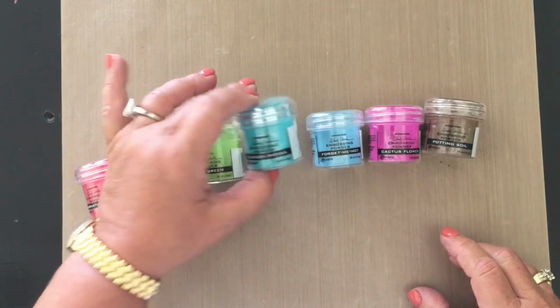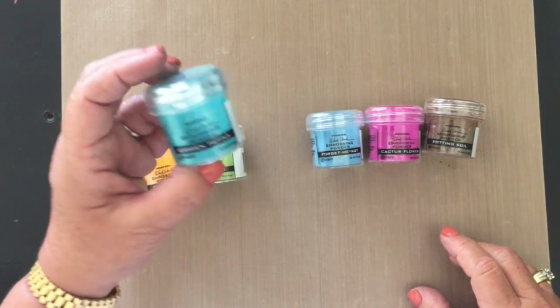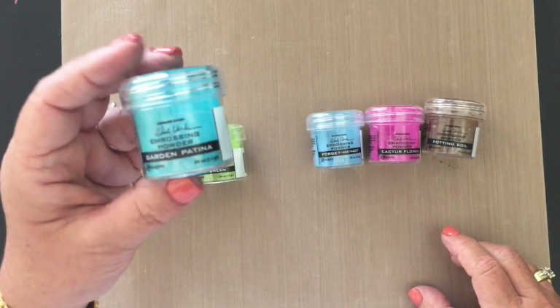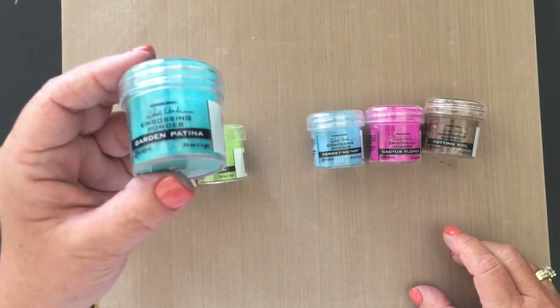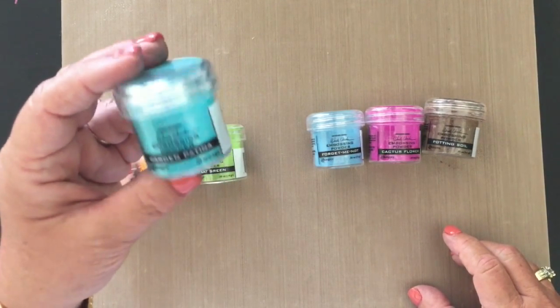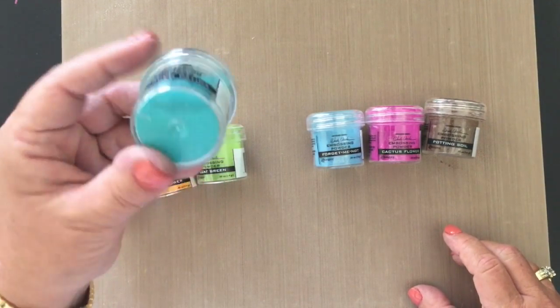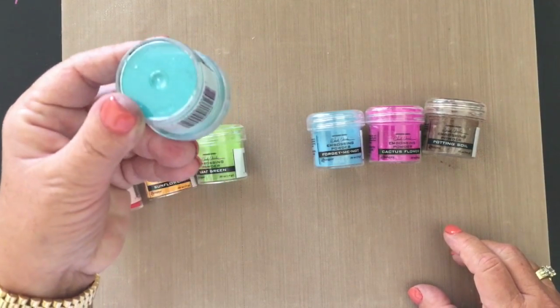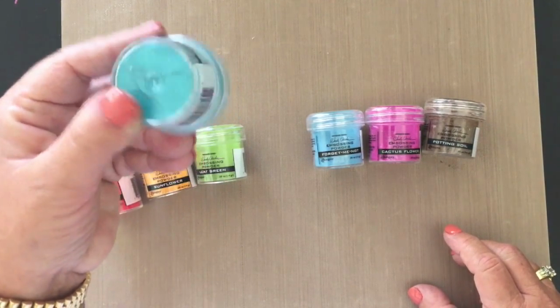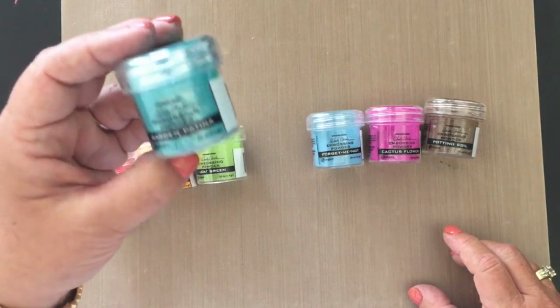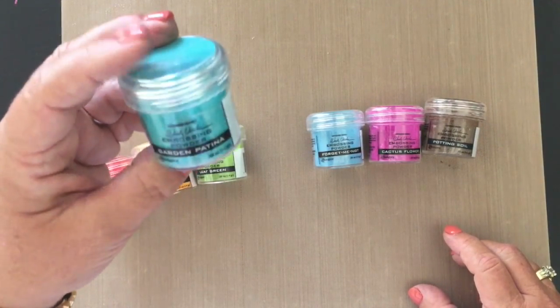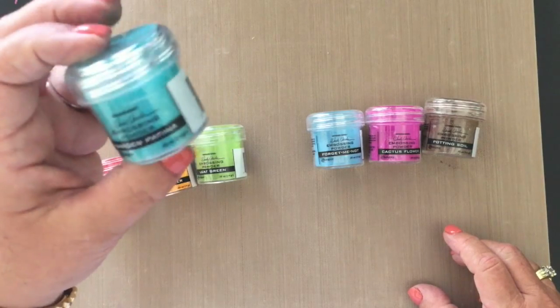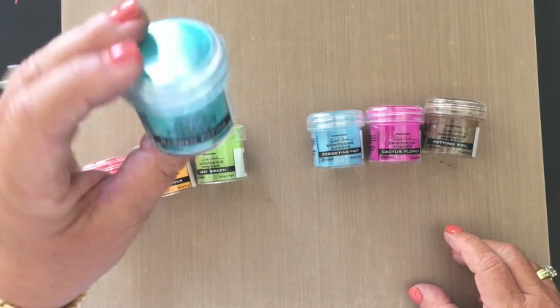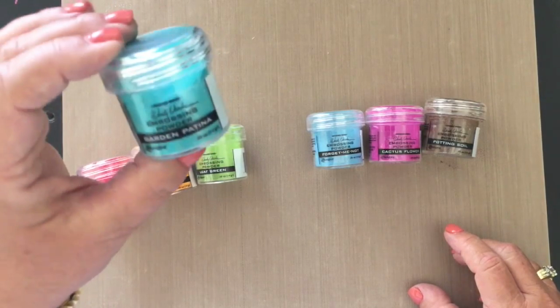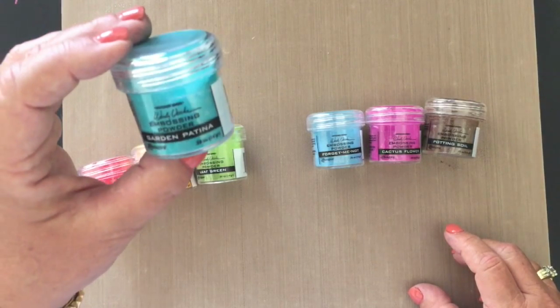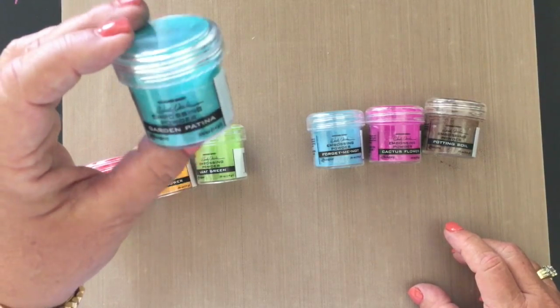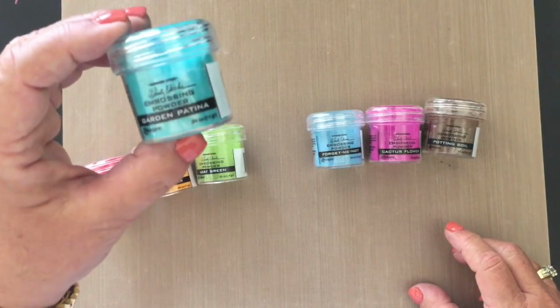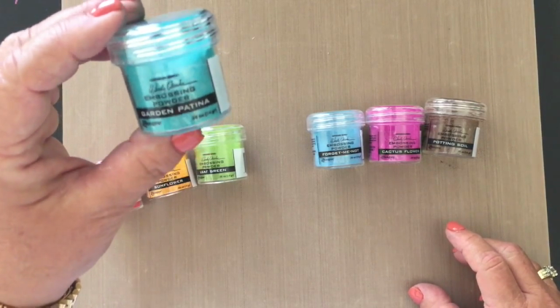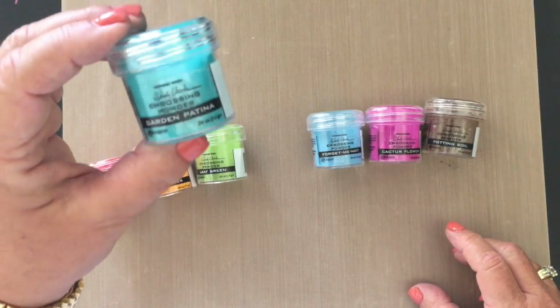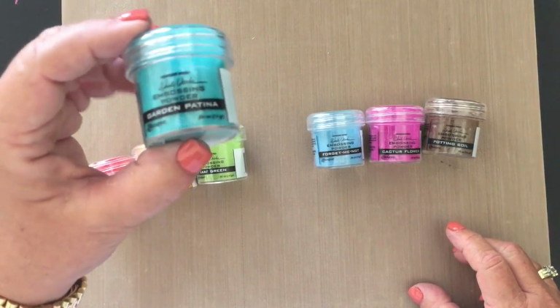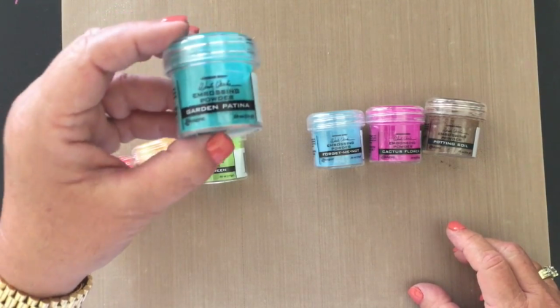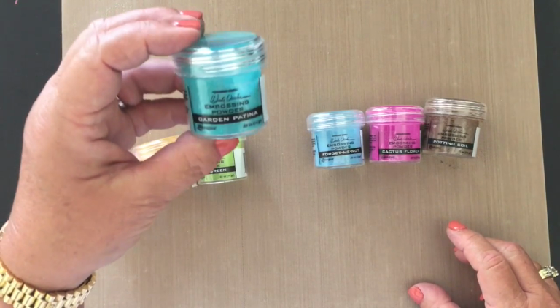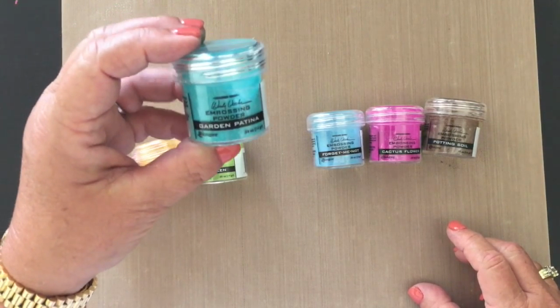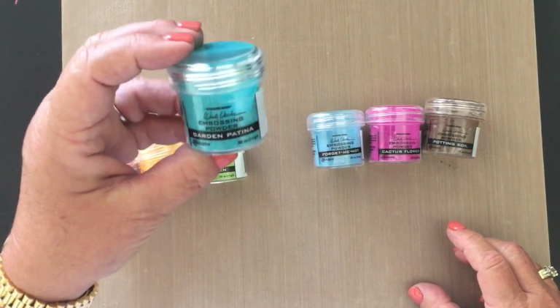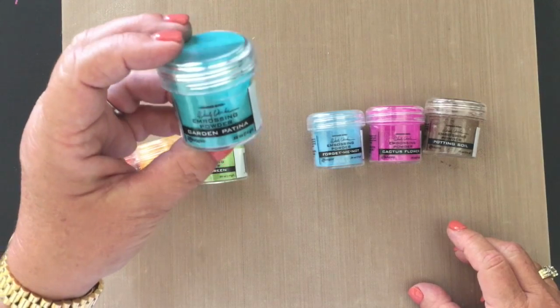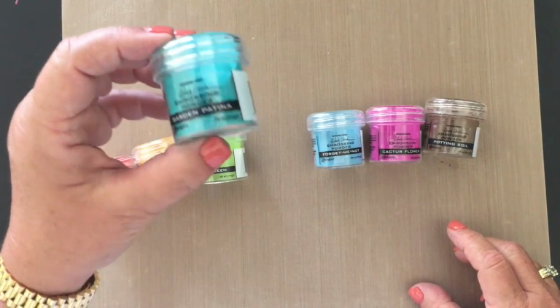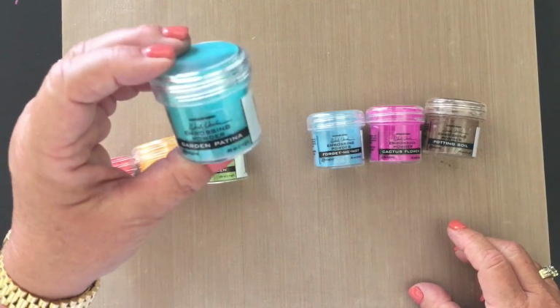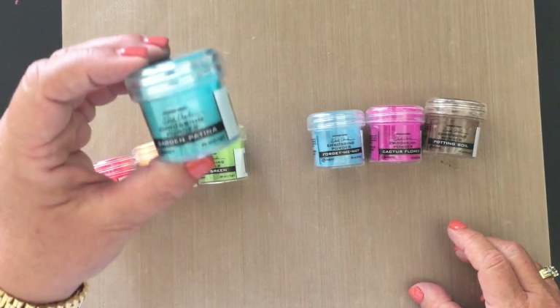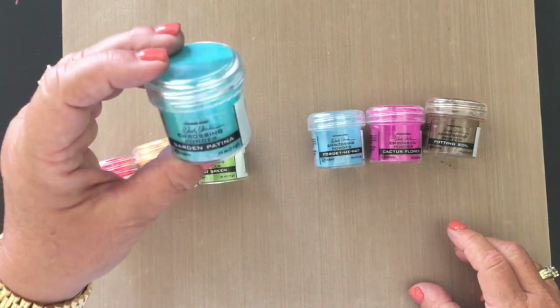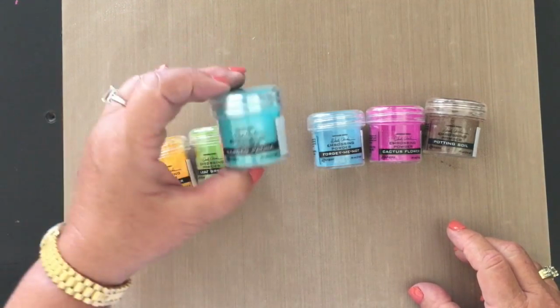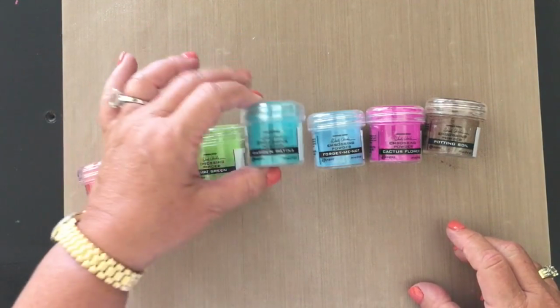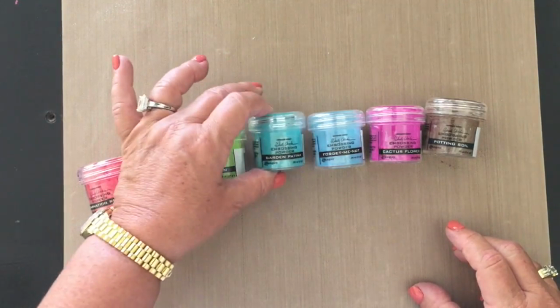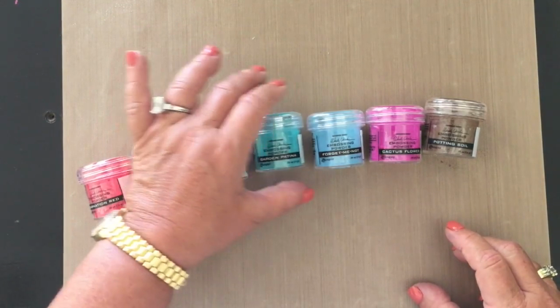Garden Patina — oh my god, look at this one. I haven't shown you the bottom. This is pure beauty in a bottle. For people who have beach scenes, scrapbook pages, cards, whatever — this is a gorgeous color, and I know I'll be using it a lot.